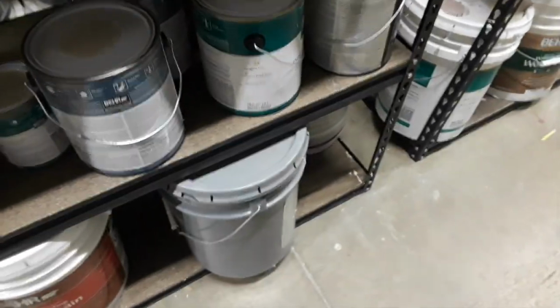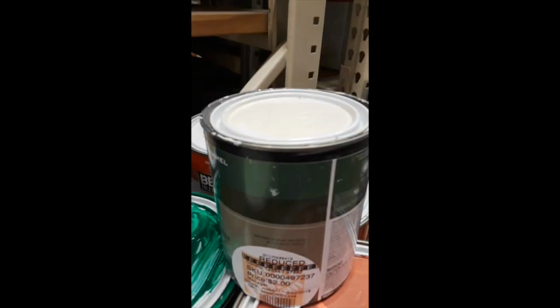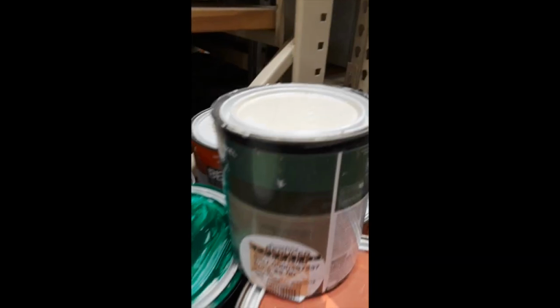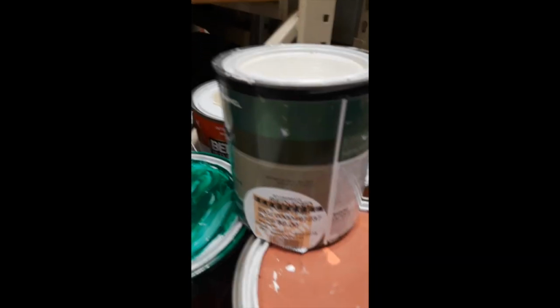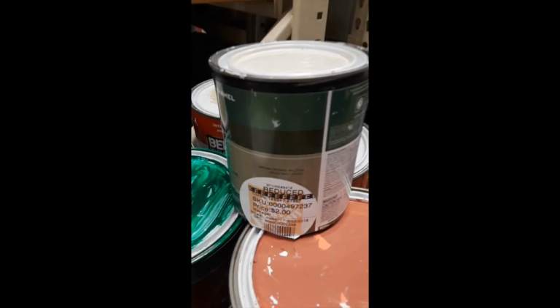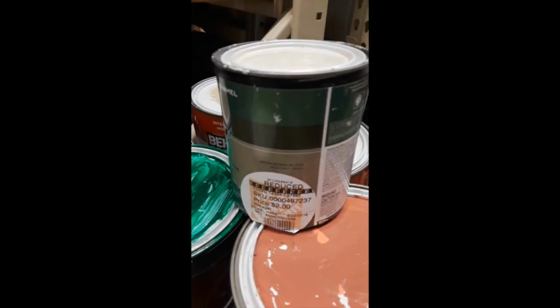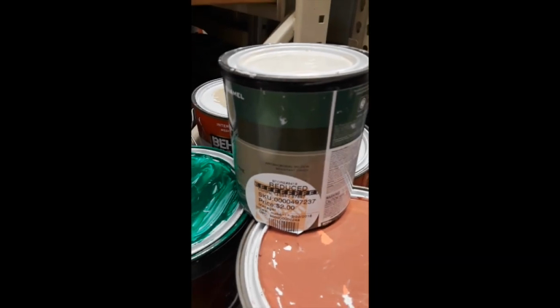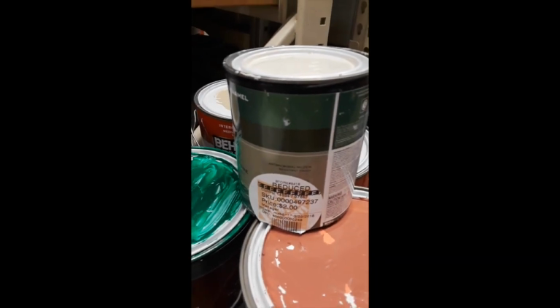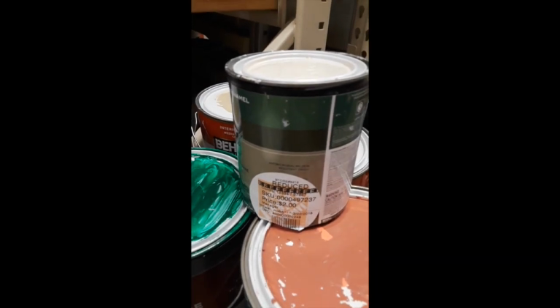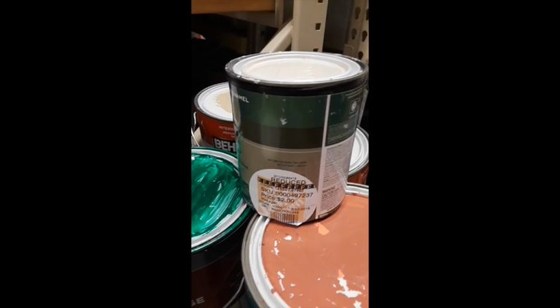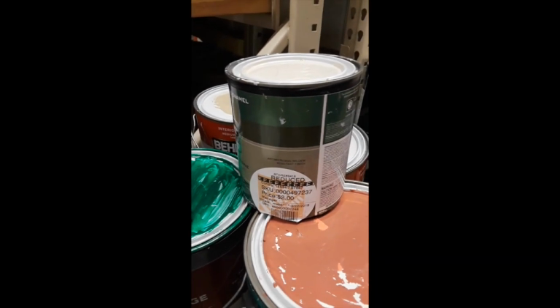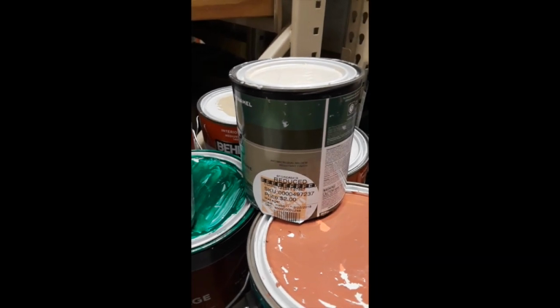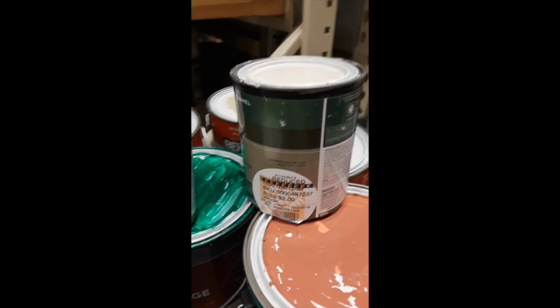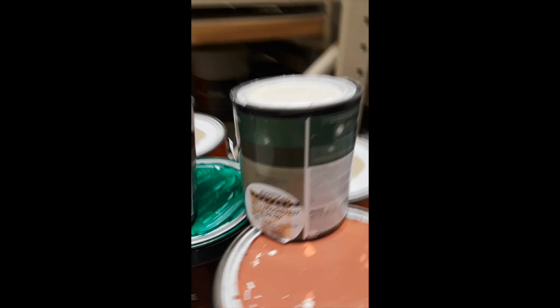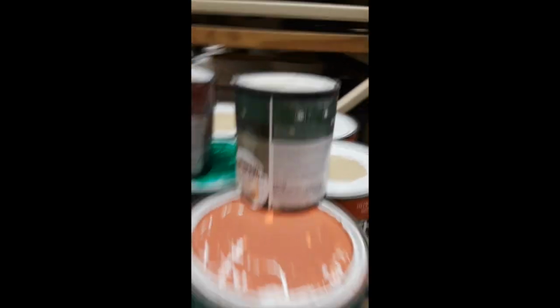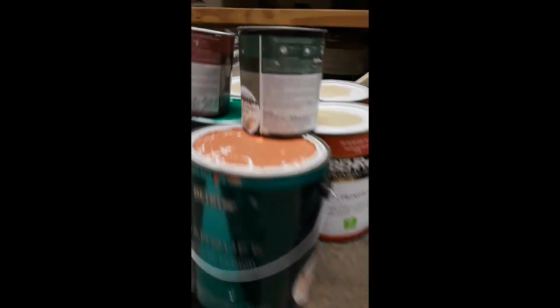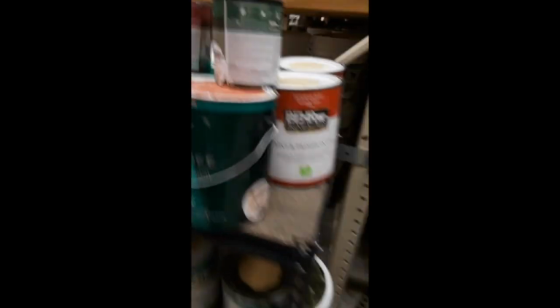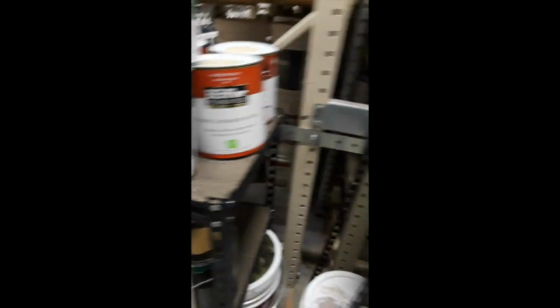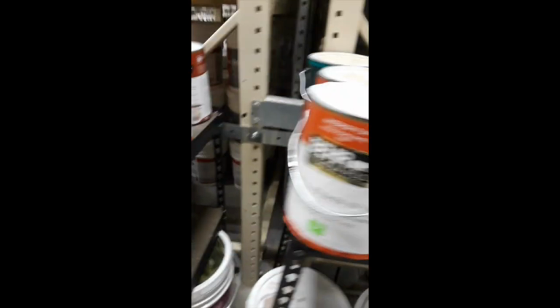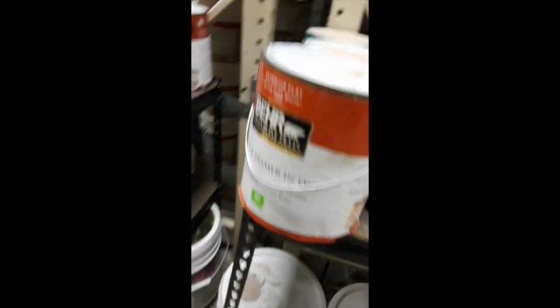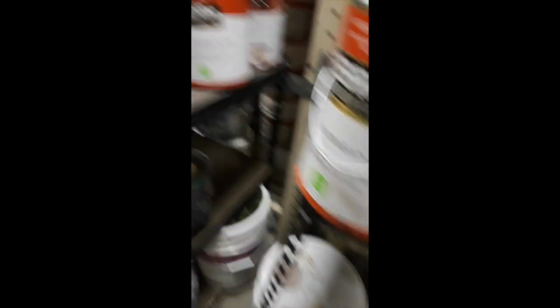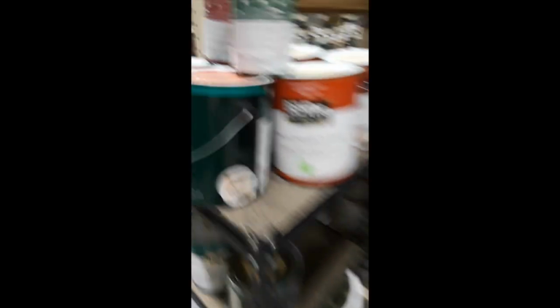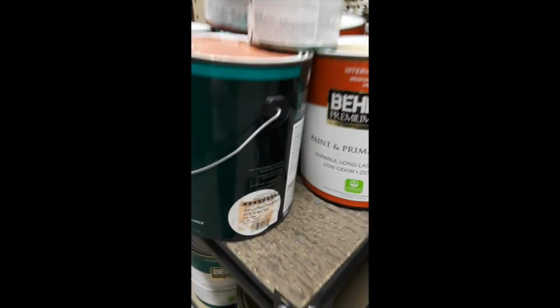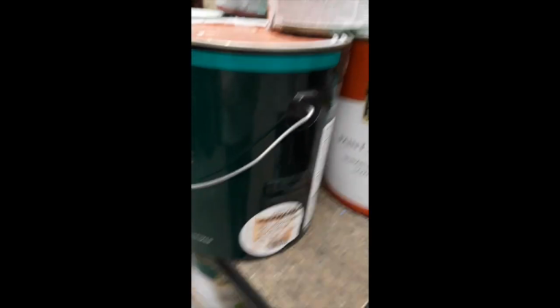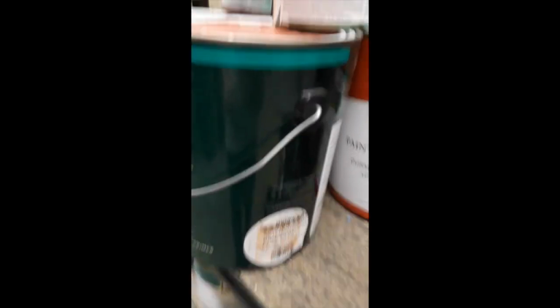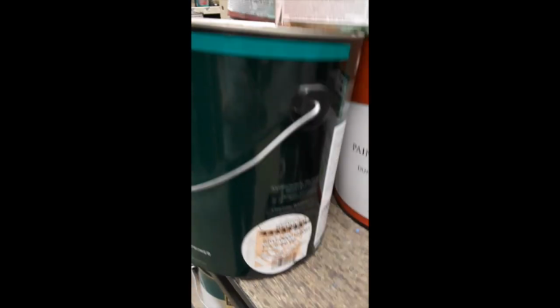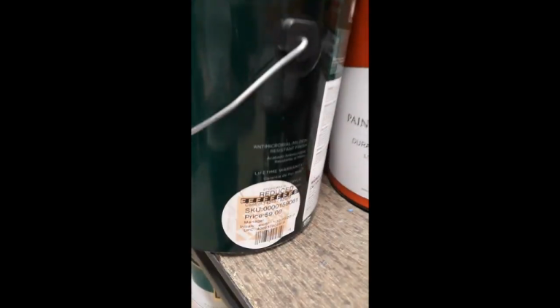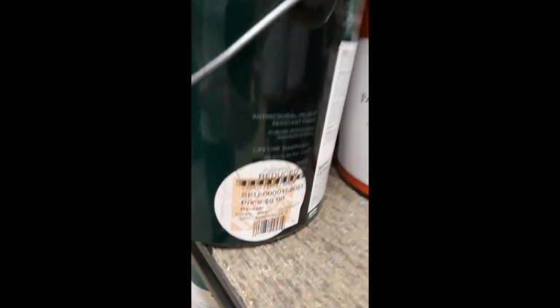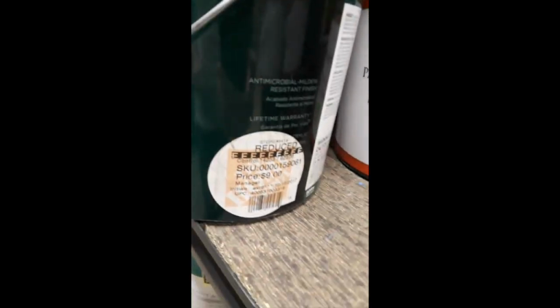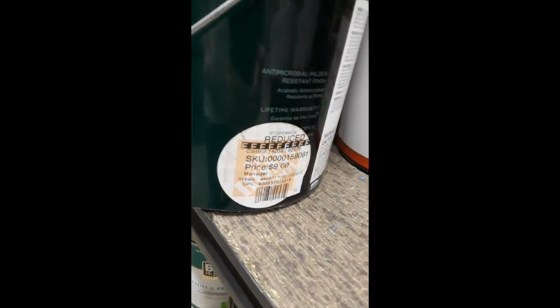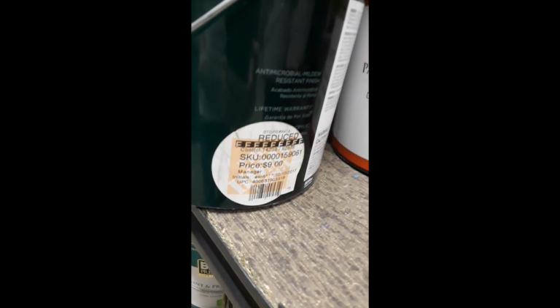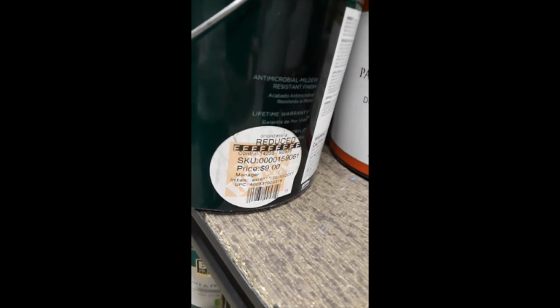You can see the prices too — two dollars for a small can, and nine dollars for the one-gallon cans.